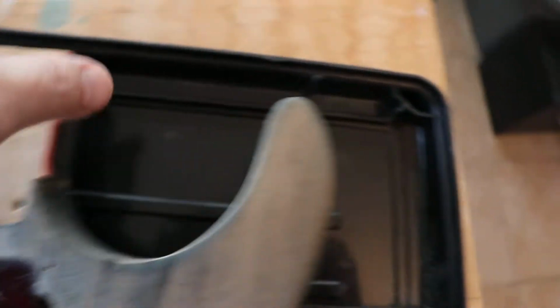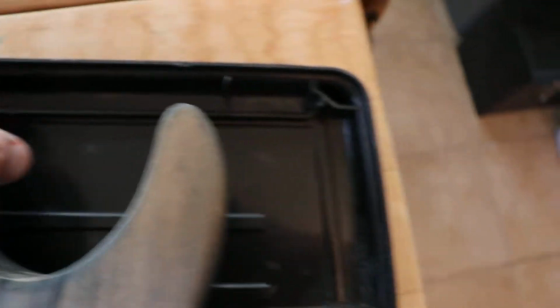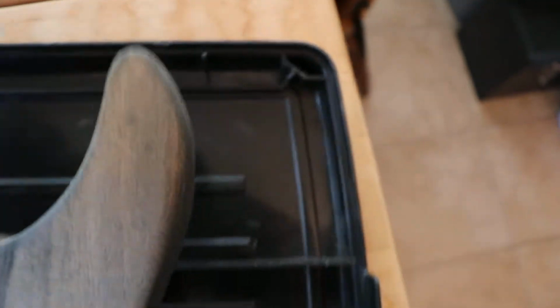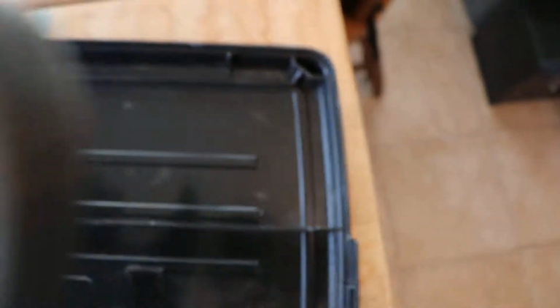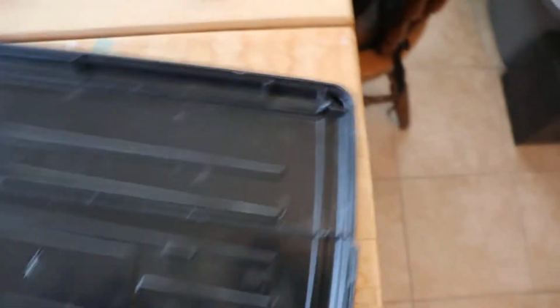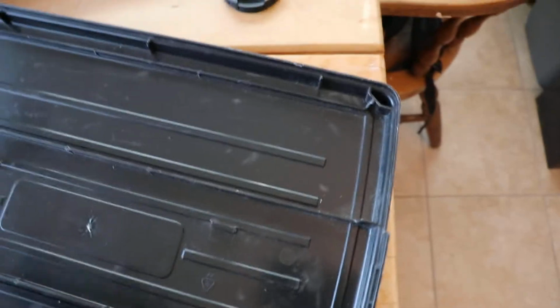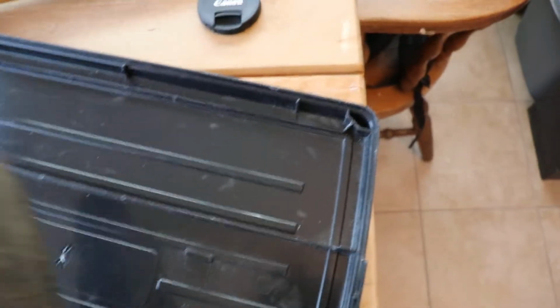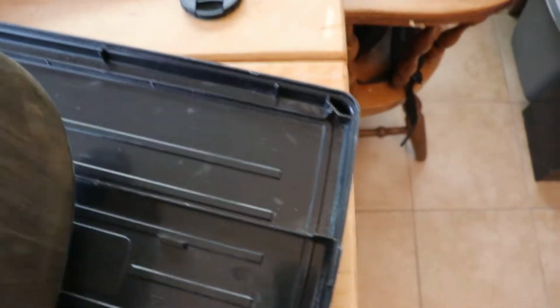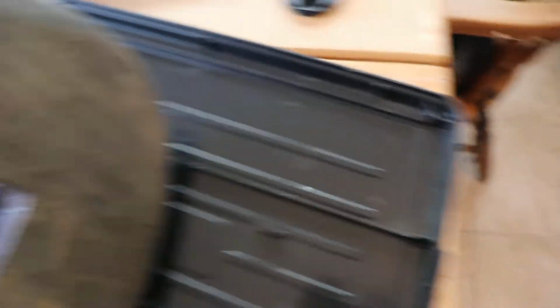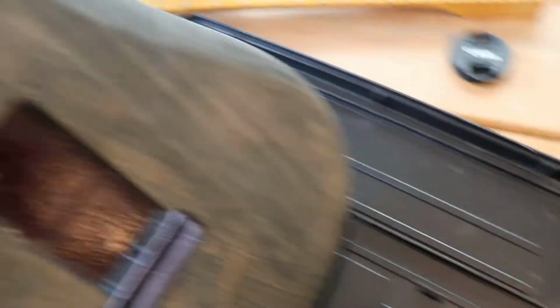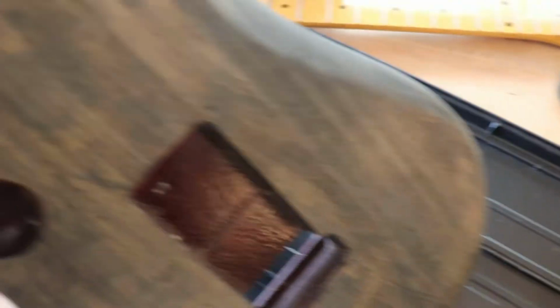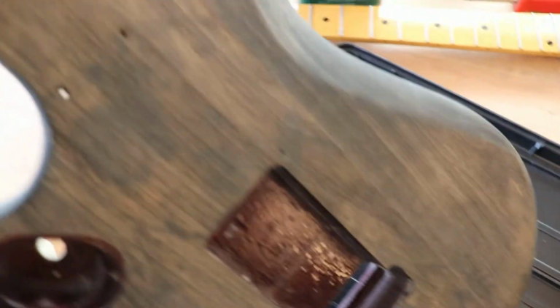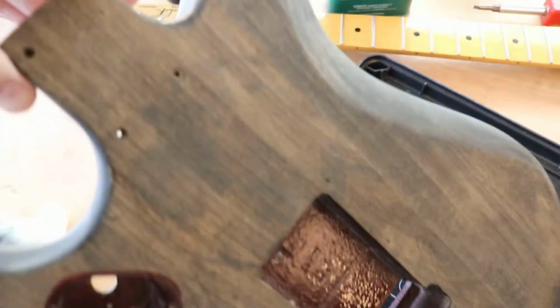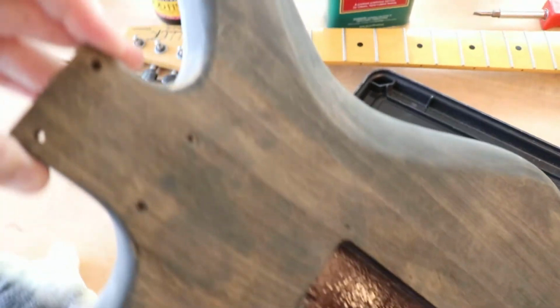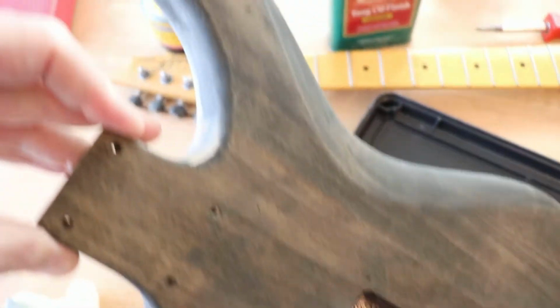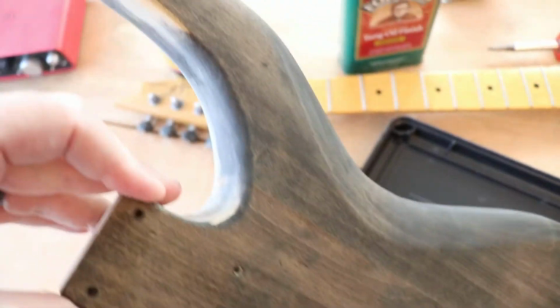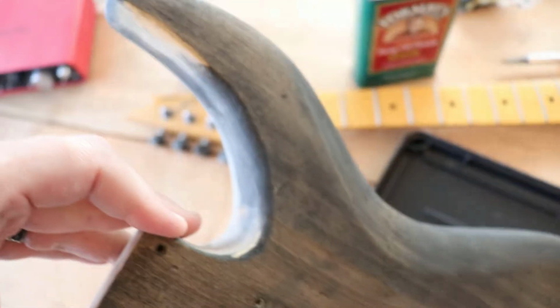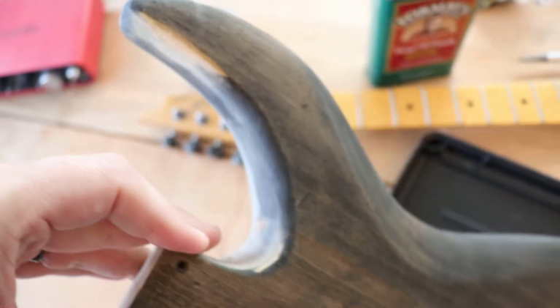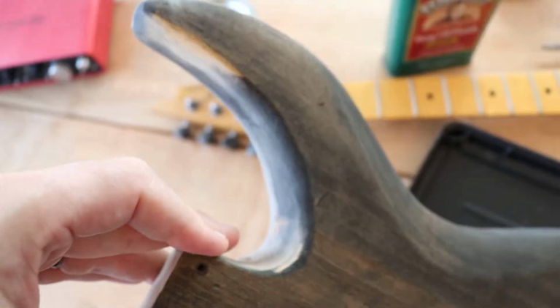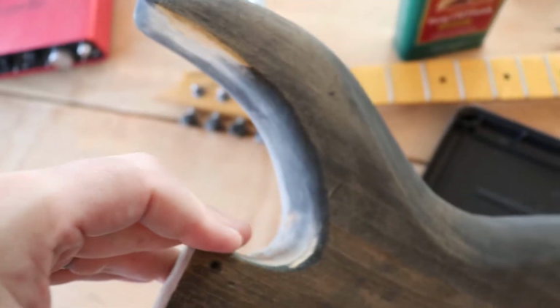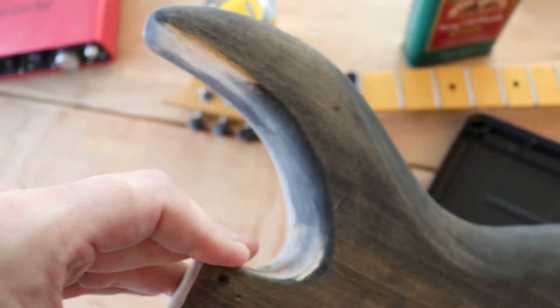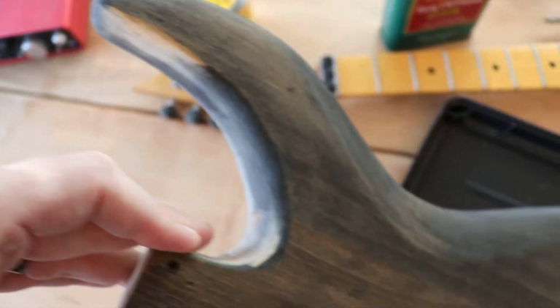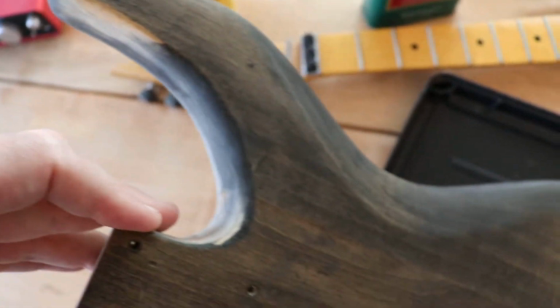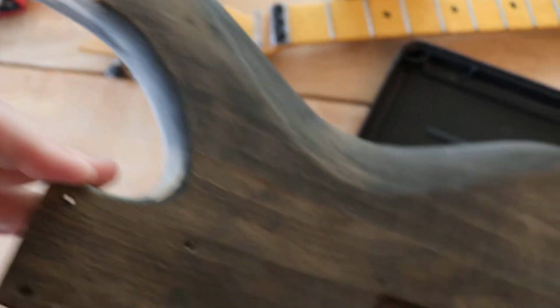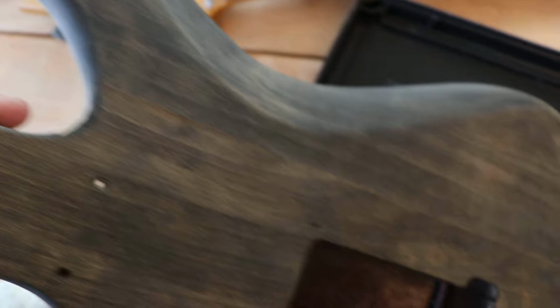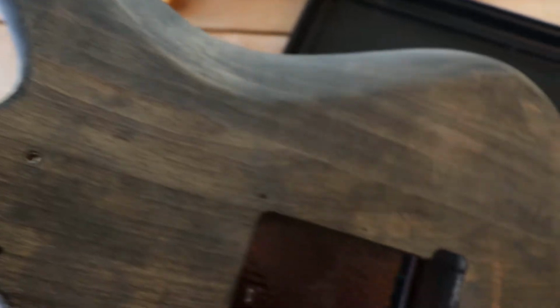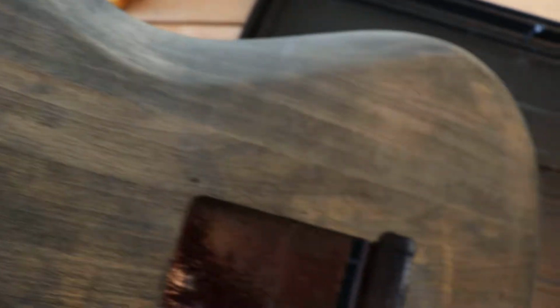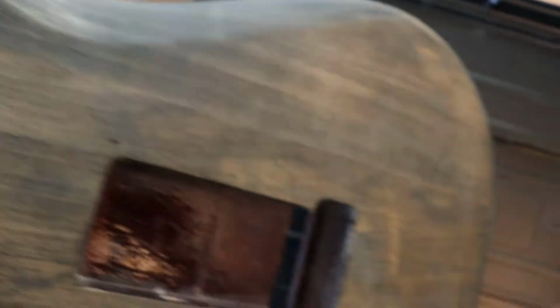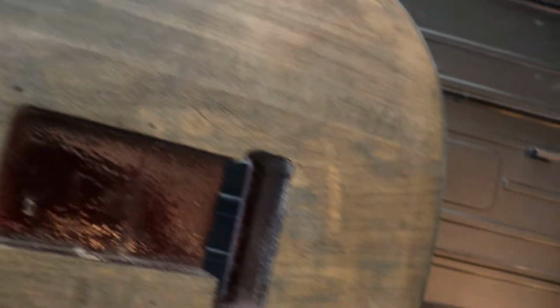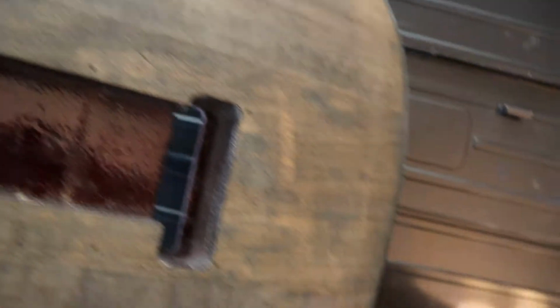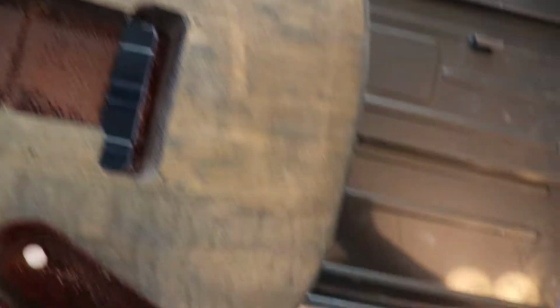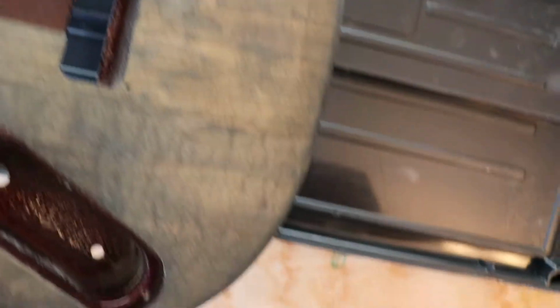I'll flip it up here real quick to show the back. It is definitely coming along.